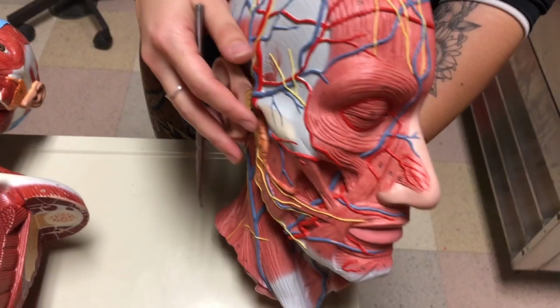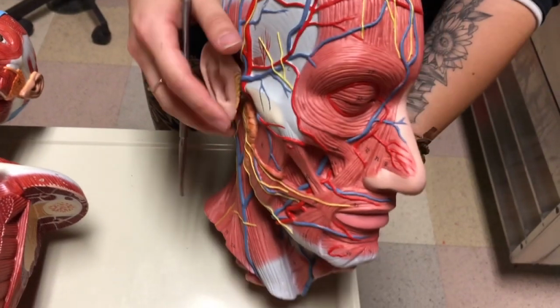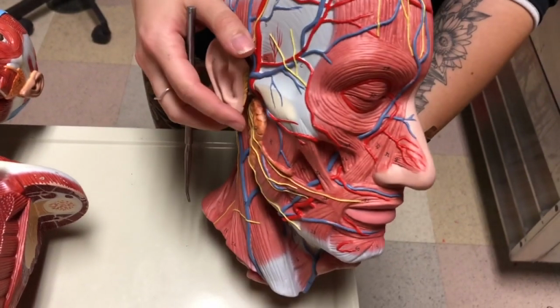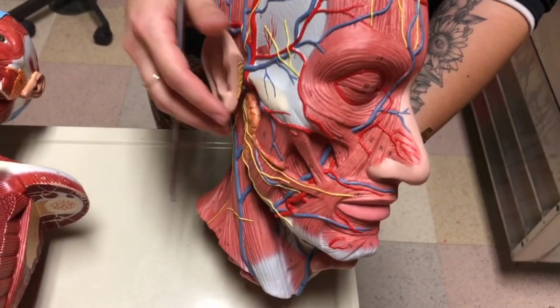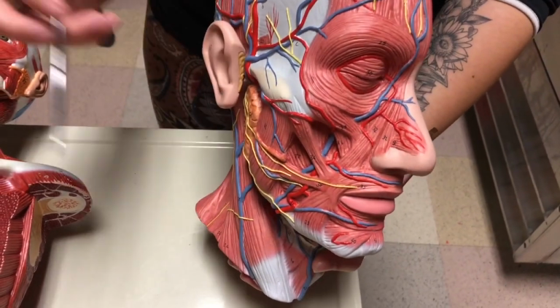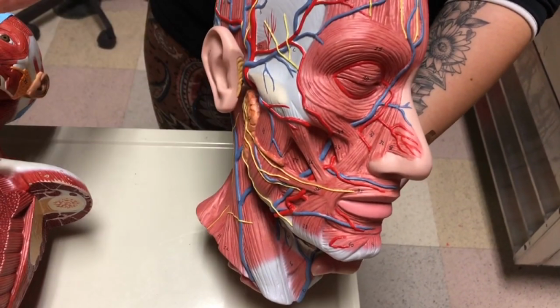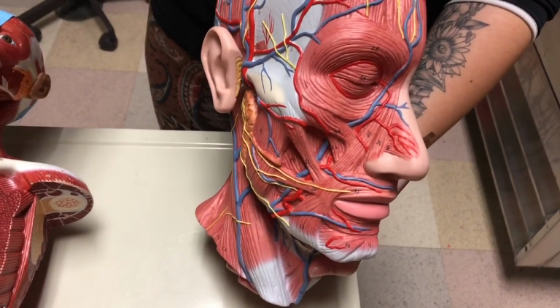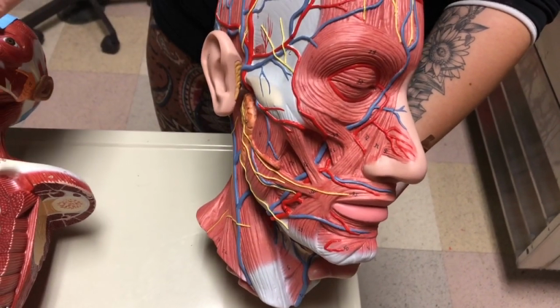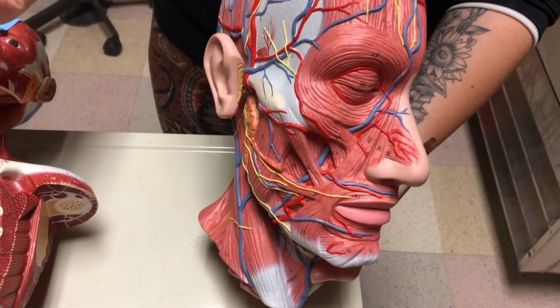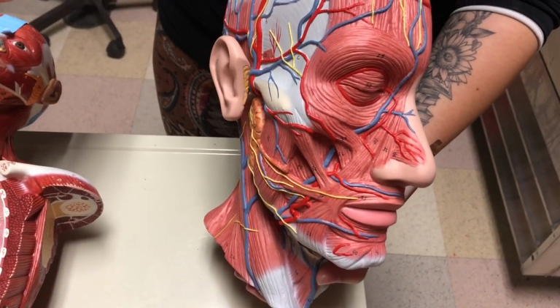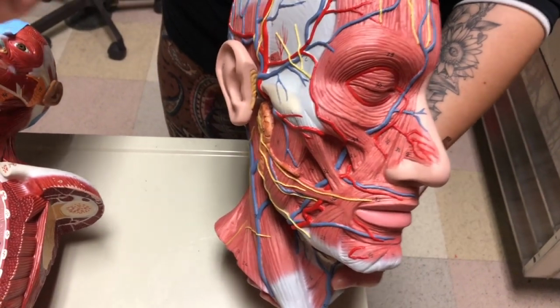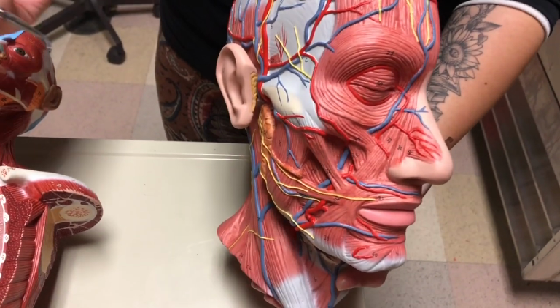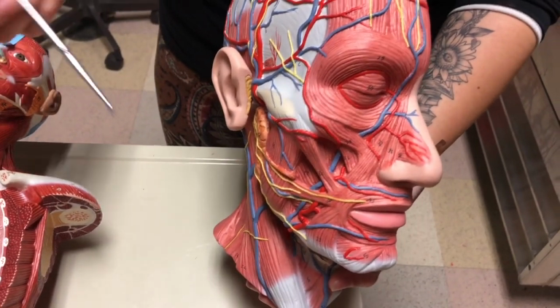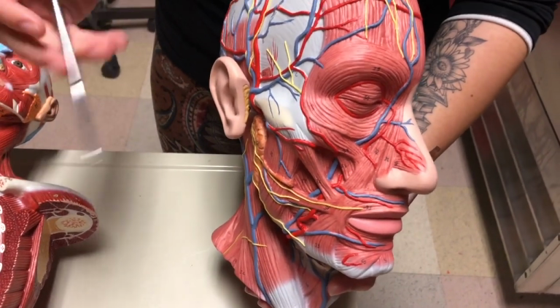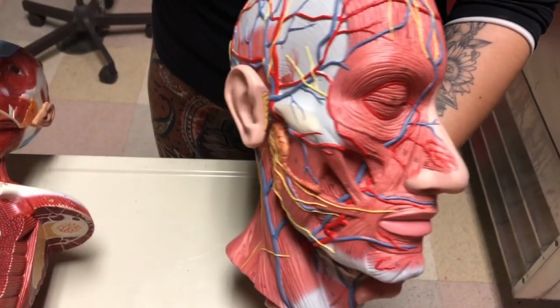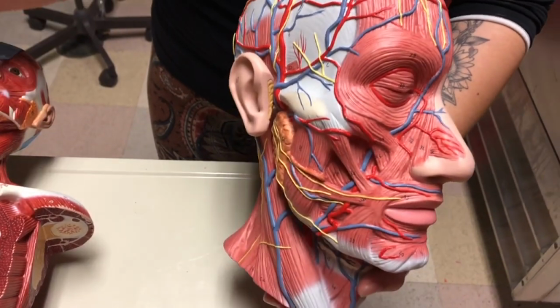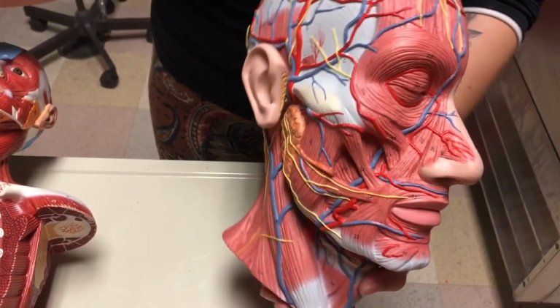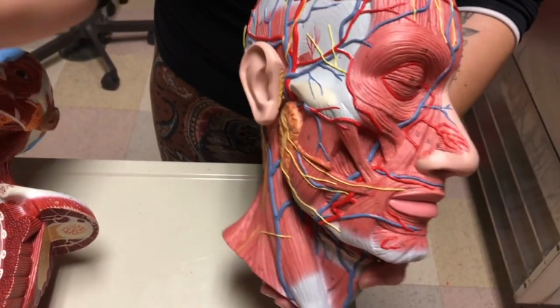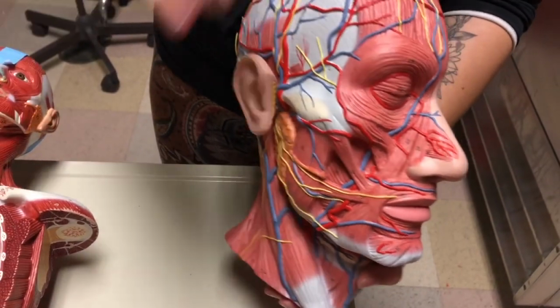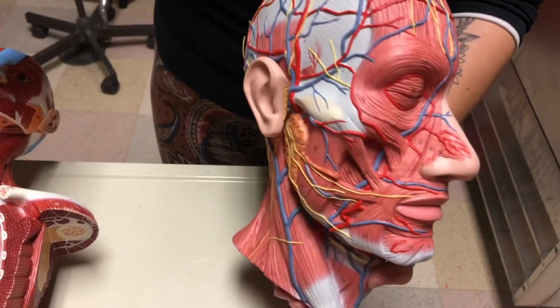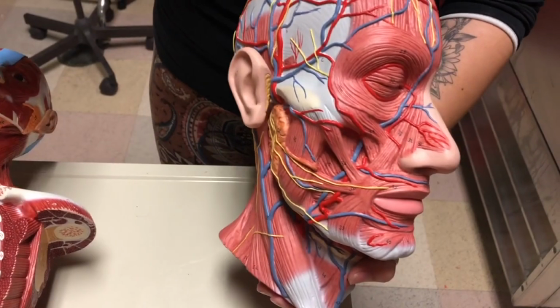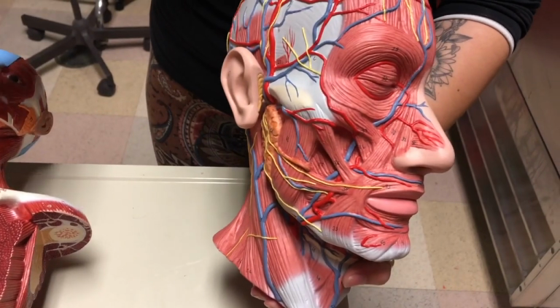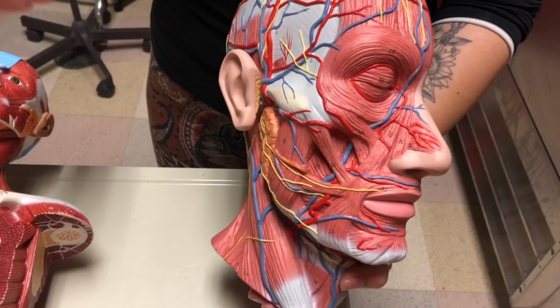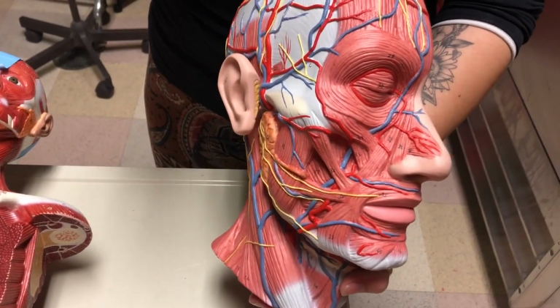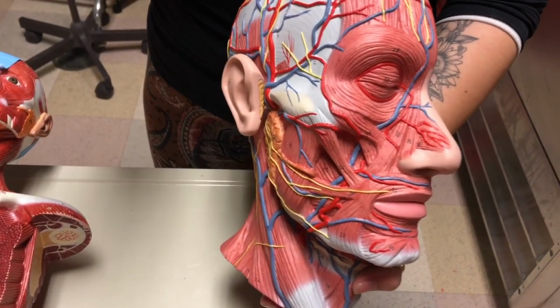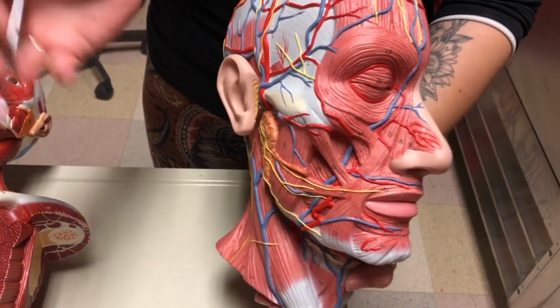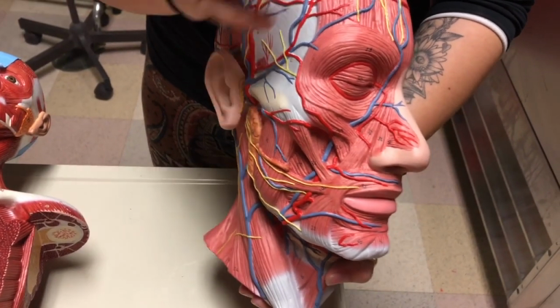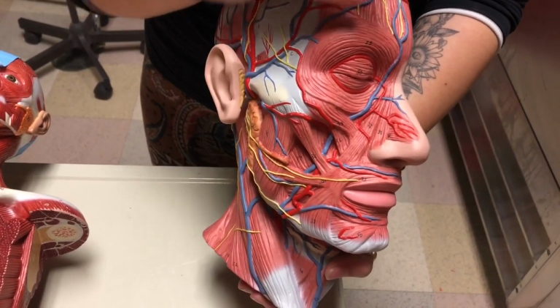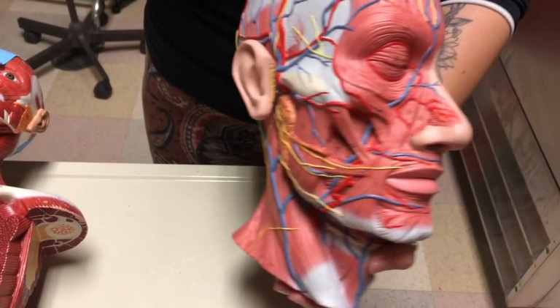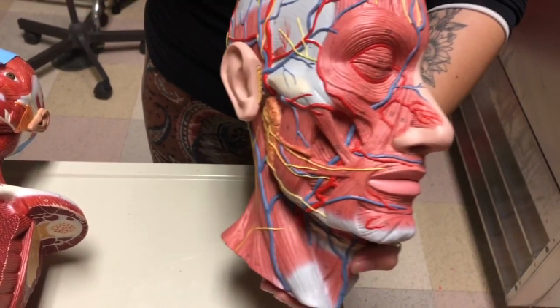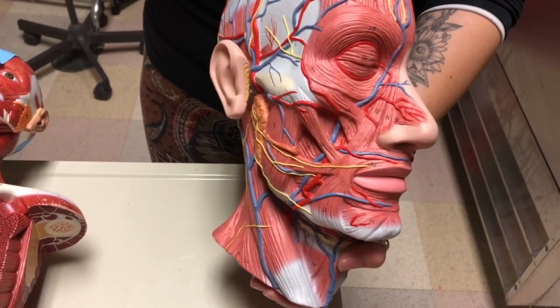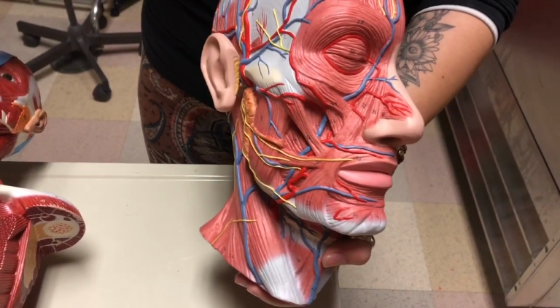Today we're going to go over the muscles of the head and neck, and we're going to be using a variety of models, so make sure when you're studying you use as many models as you can.